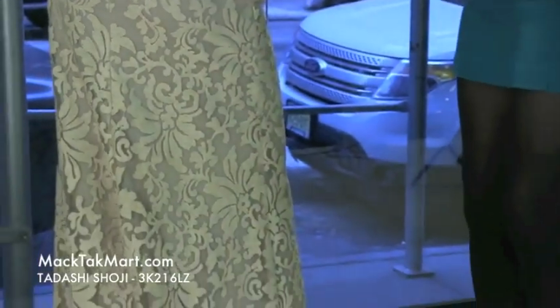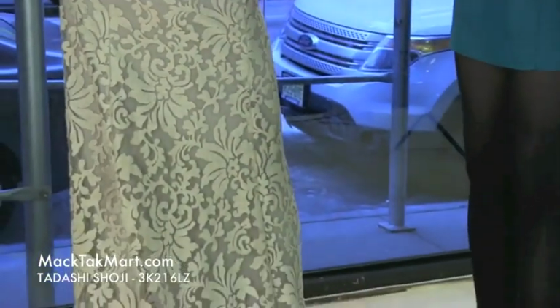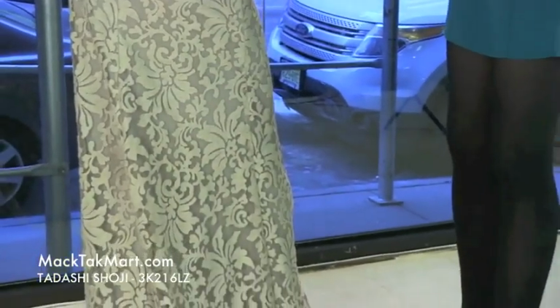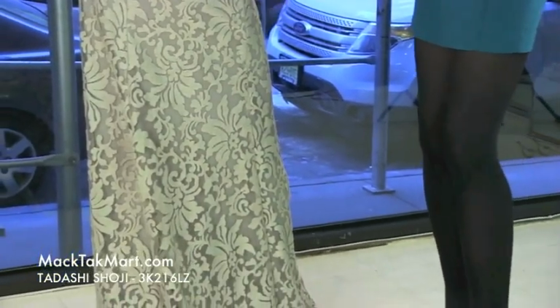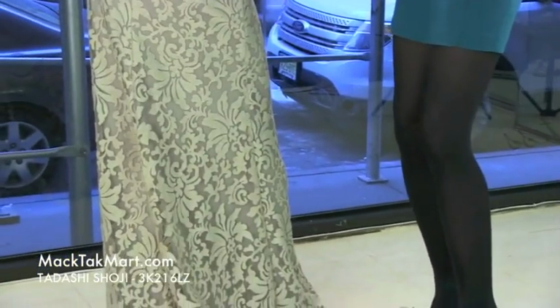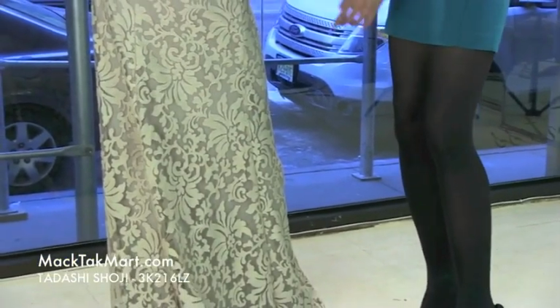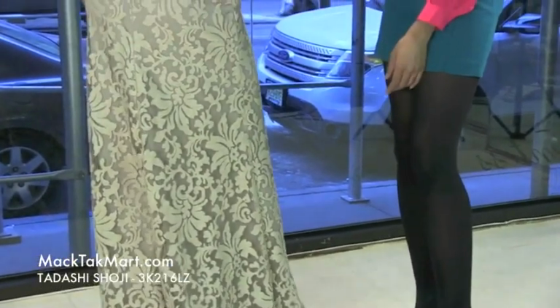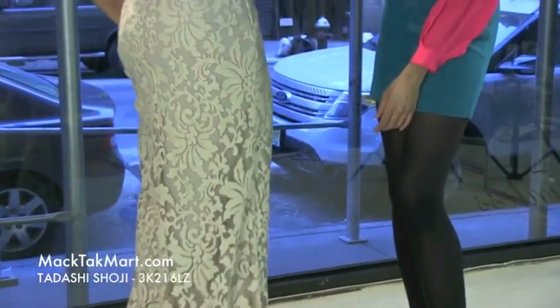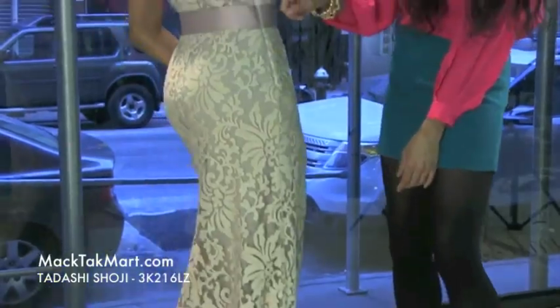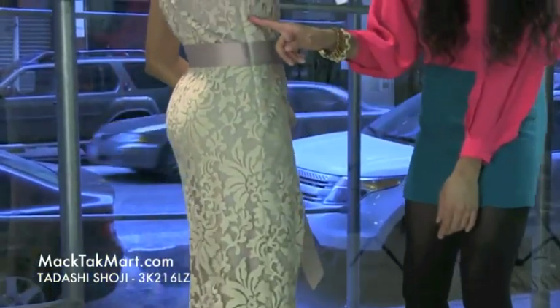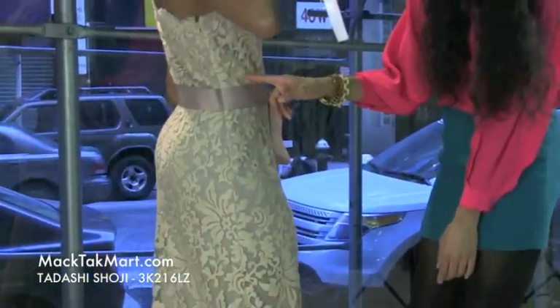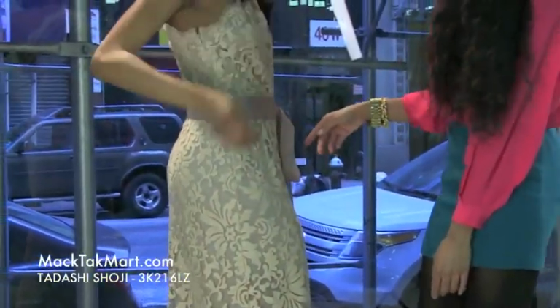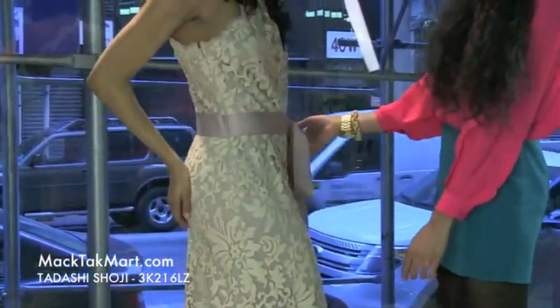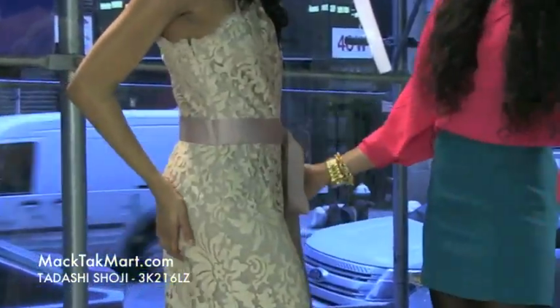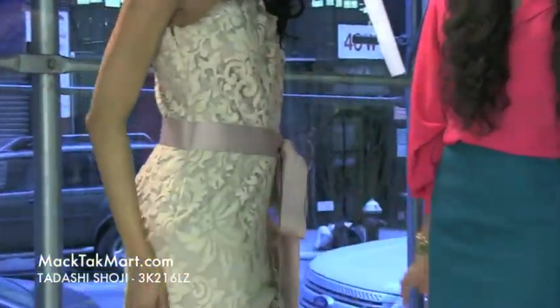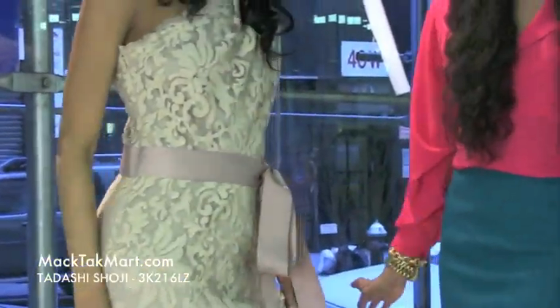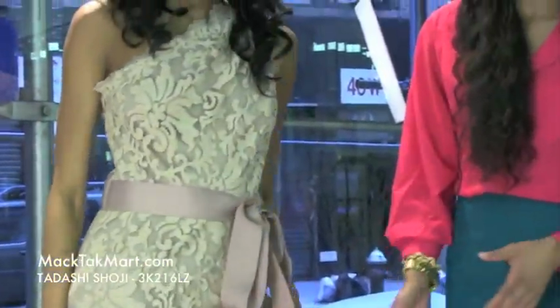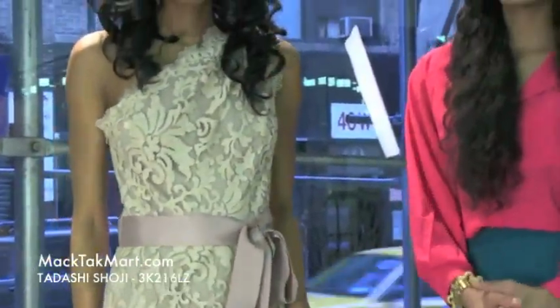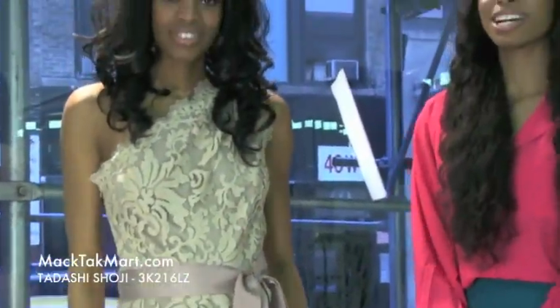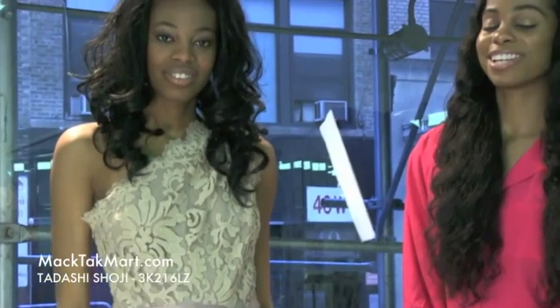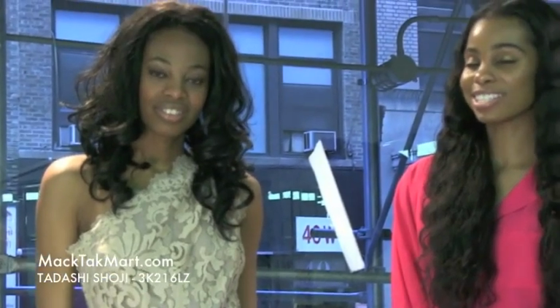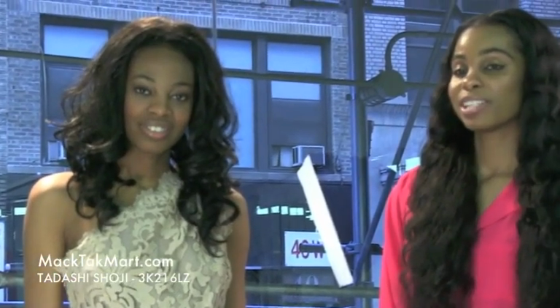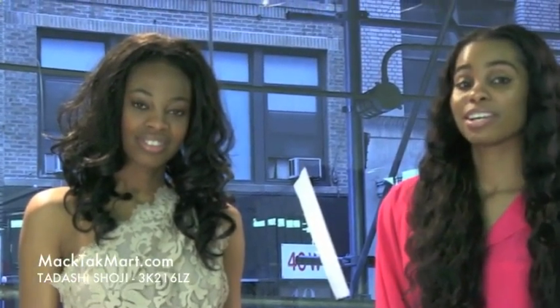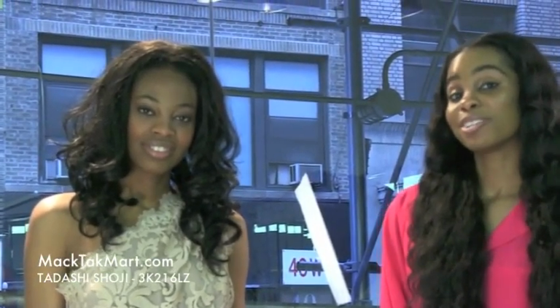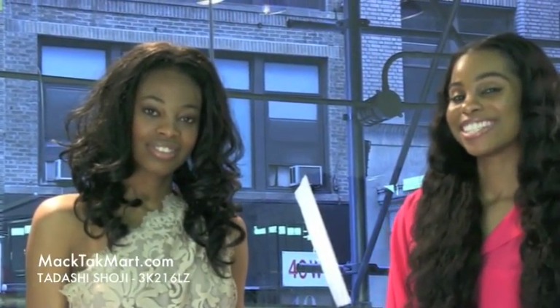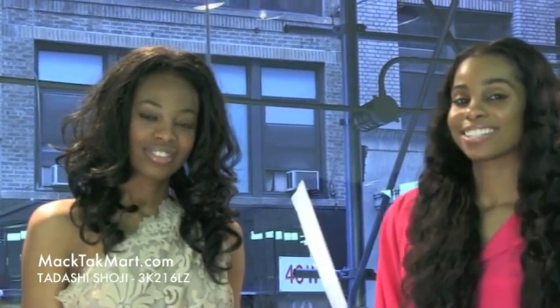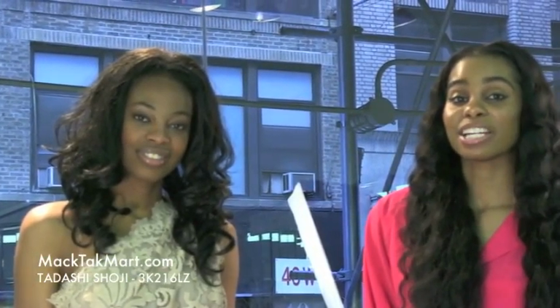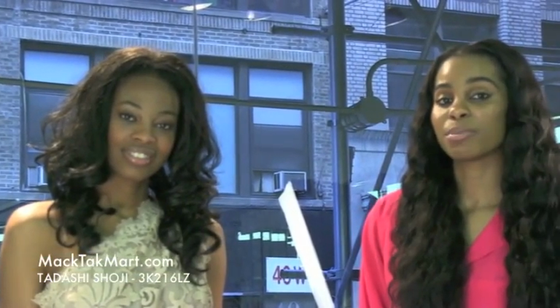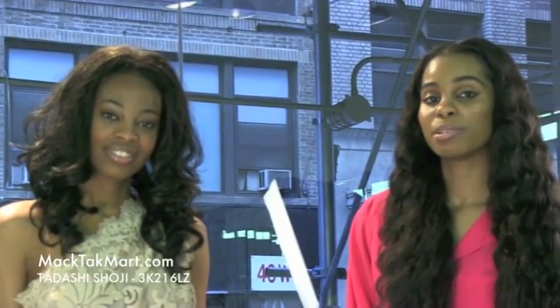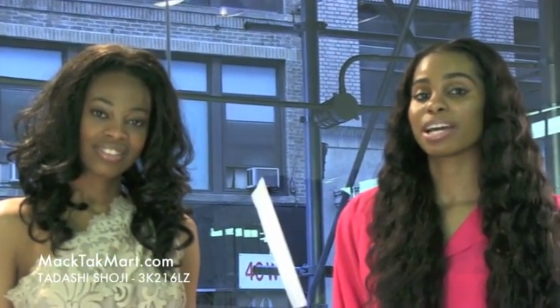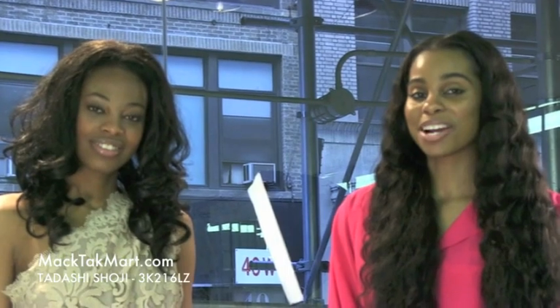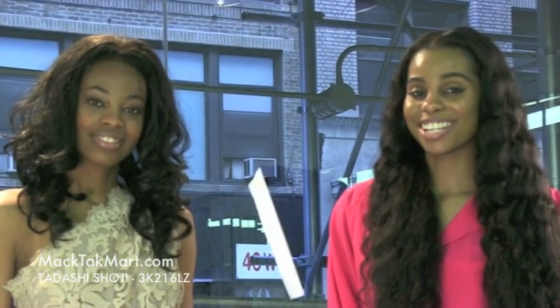The zipper is completely transparent — you cannot see this zipper. Amazing. So if you have any questions in regards to how to wear this dress or how to accessorize, please feel free to contact us at www.magtekmart.com.